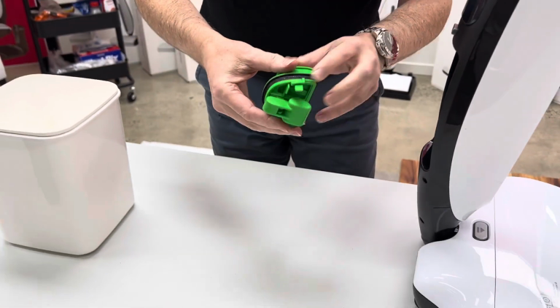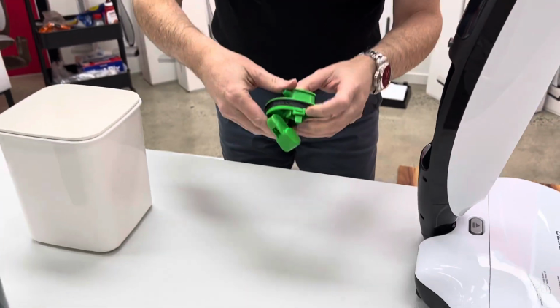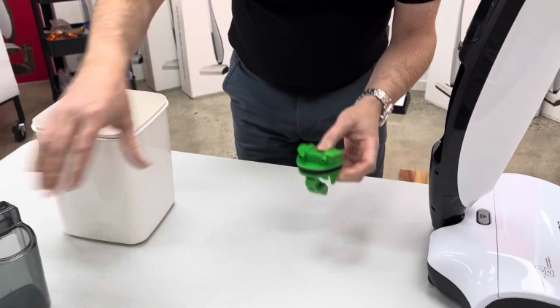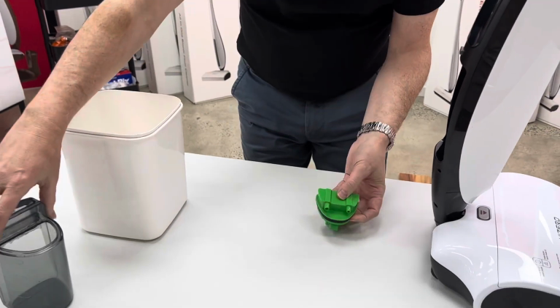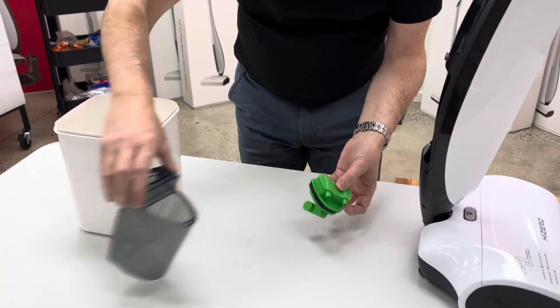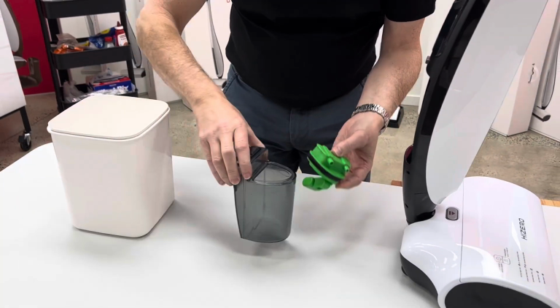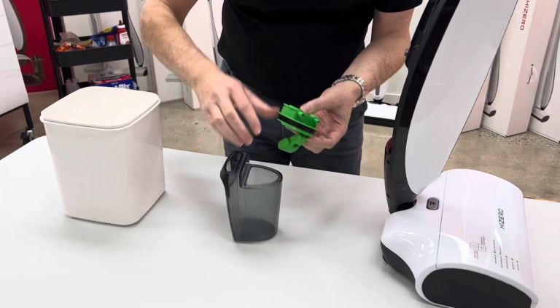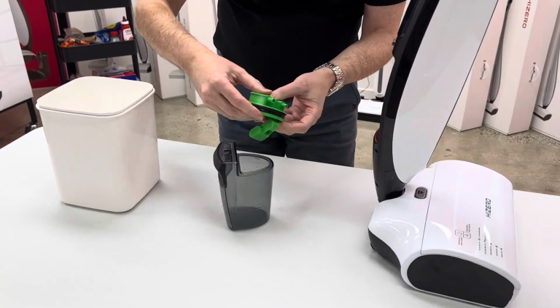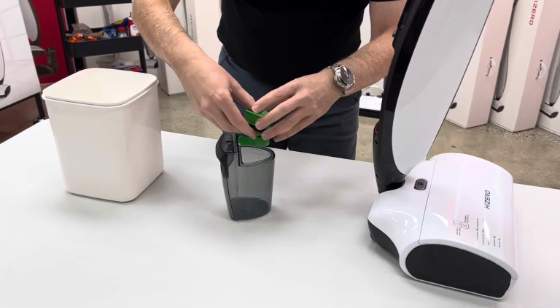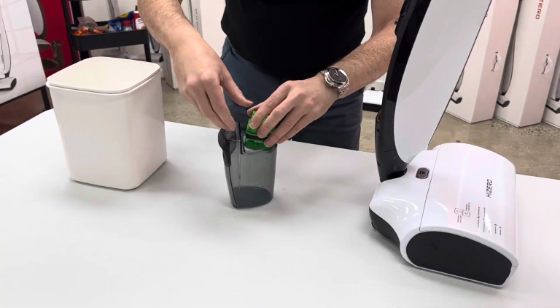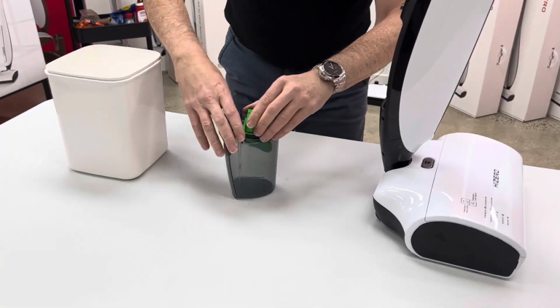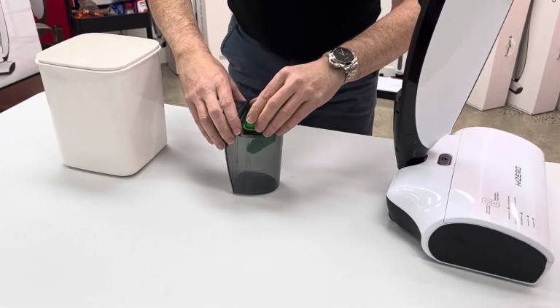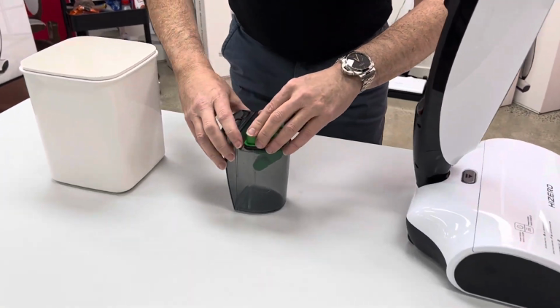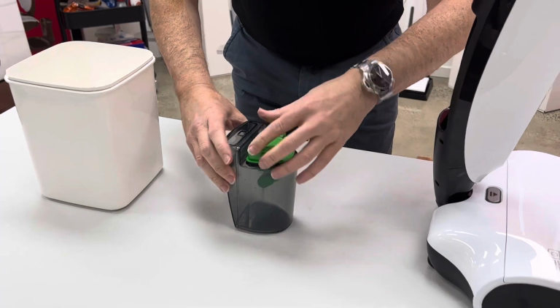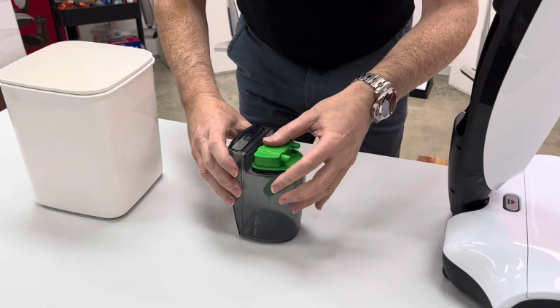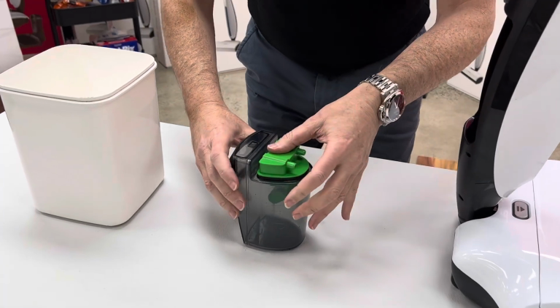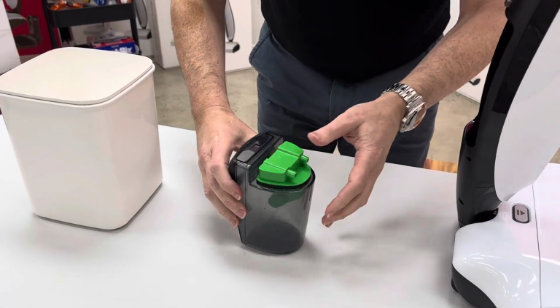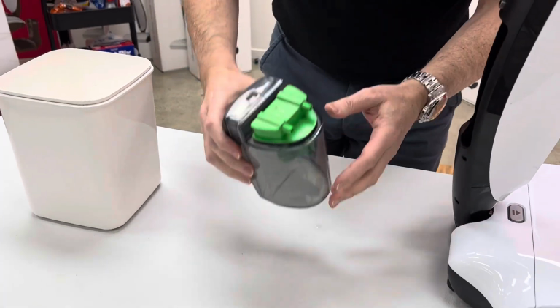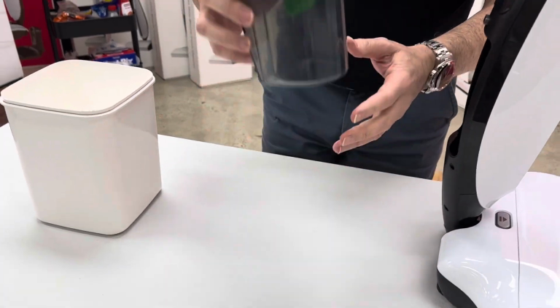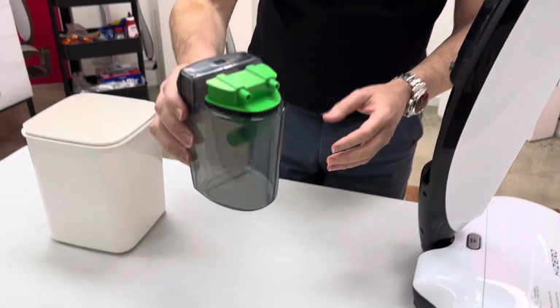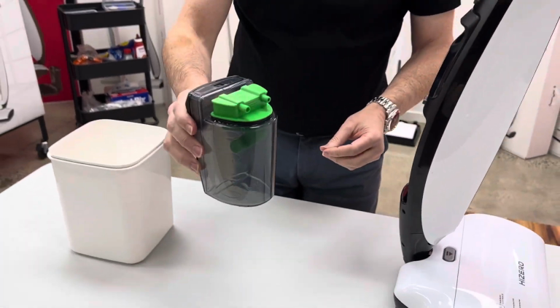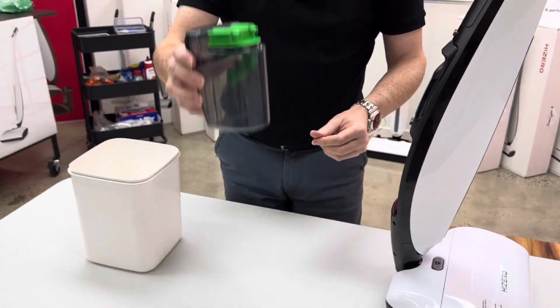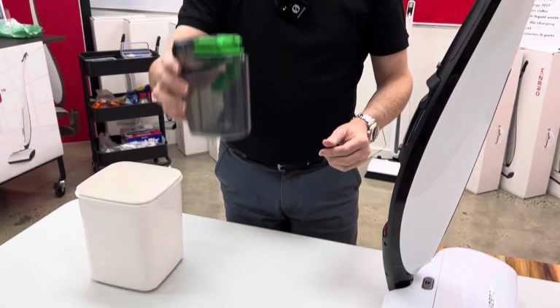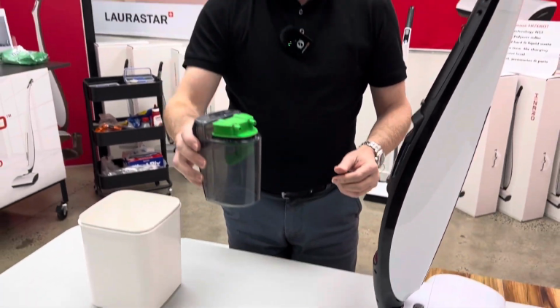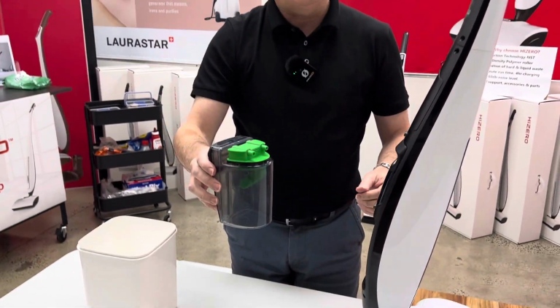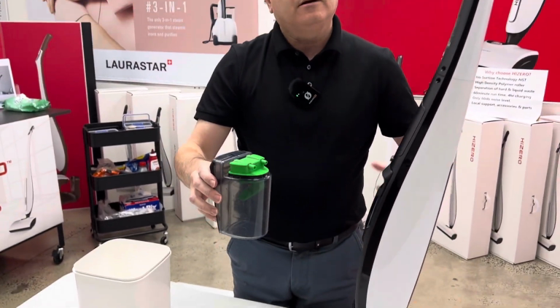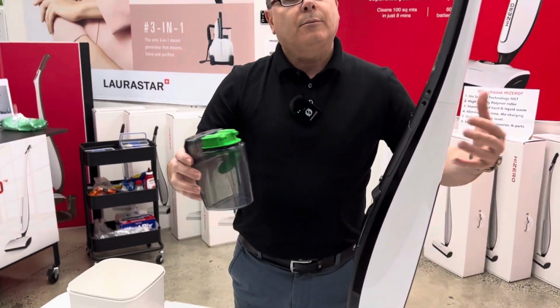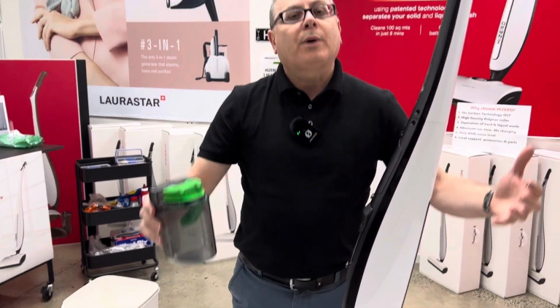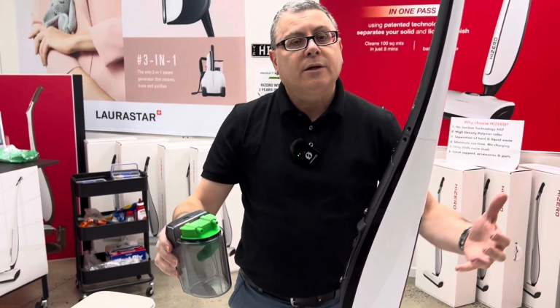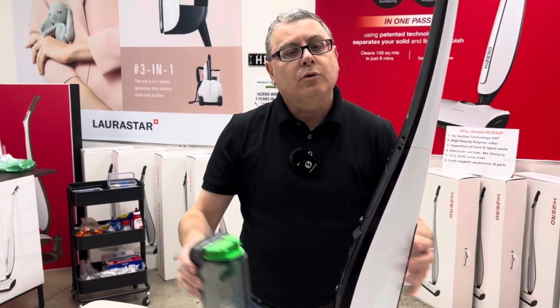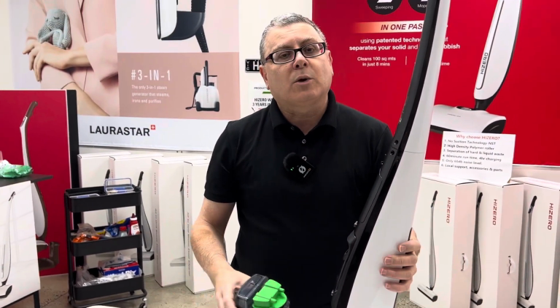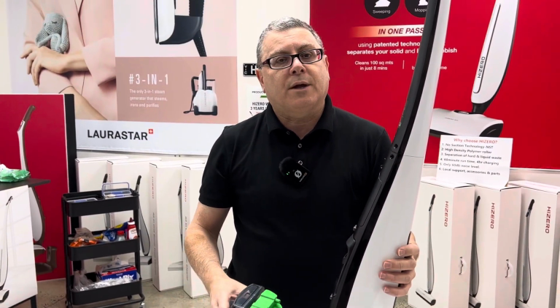Reposition that on top of the bottle and you're set and done. You'll probably only need to do this once a month.